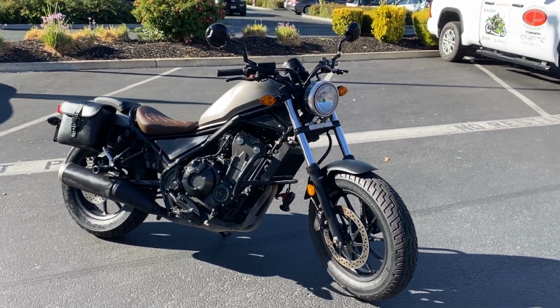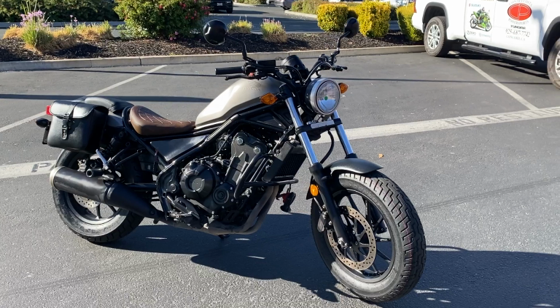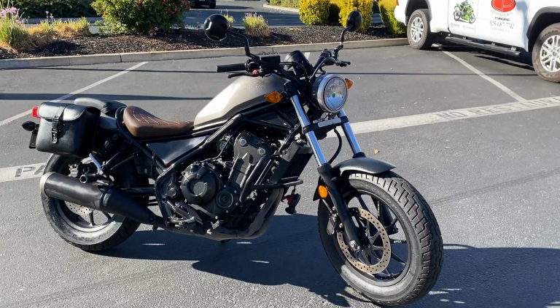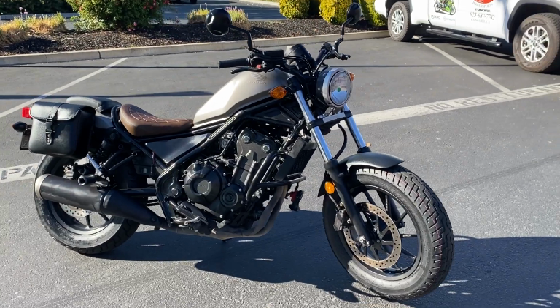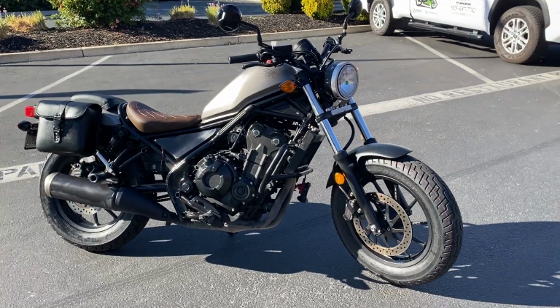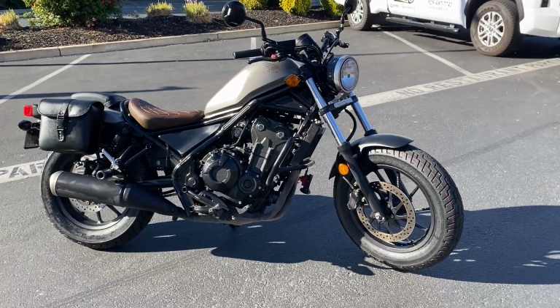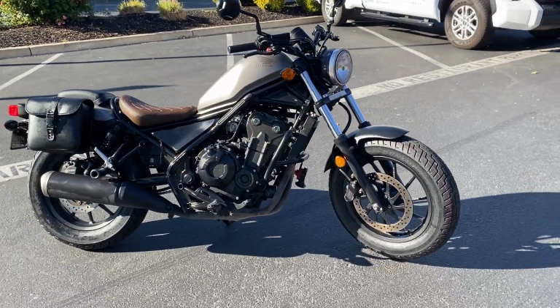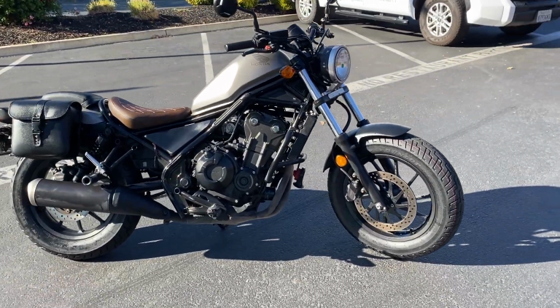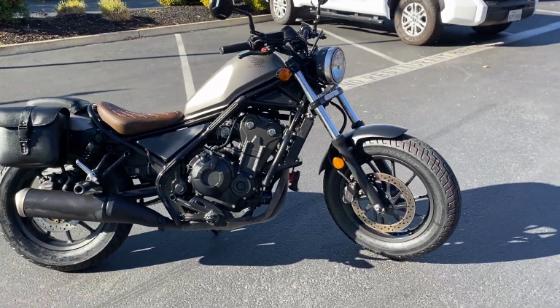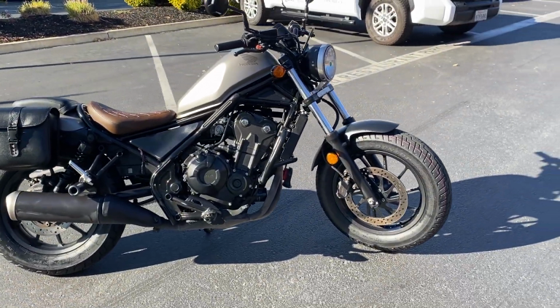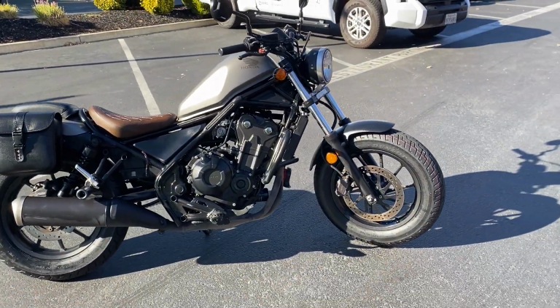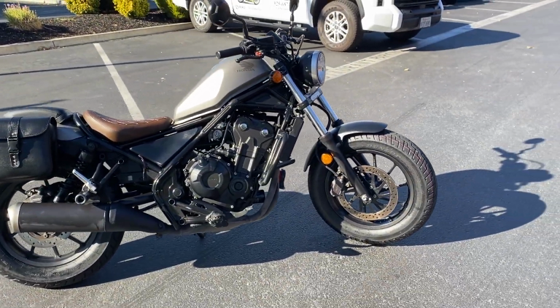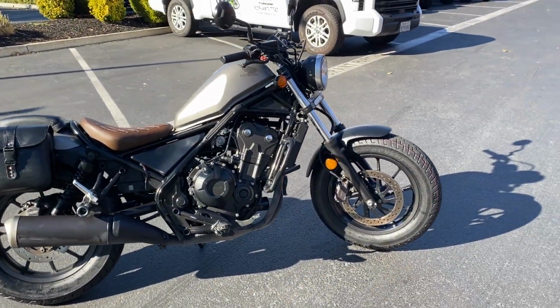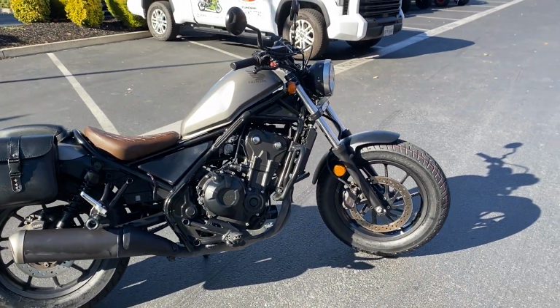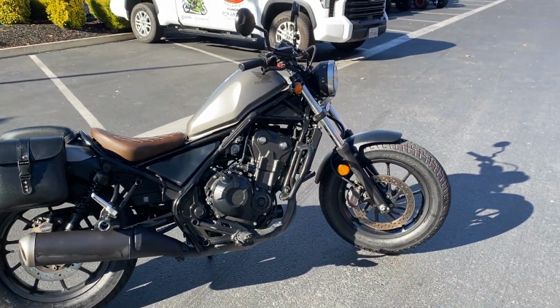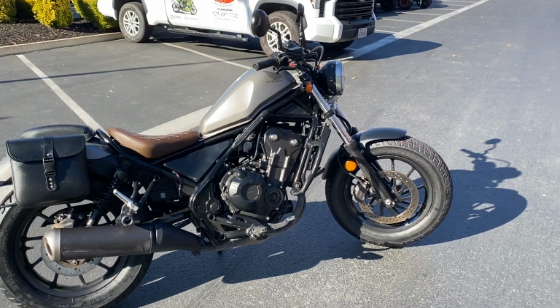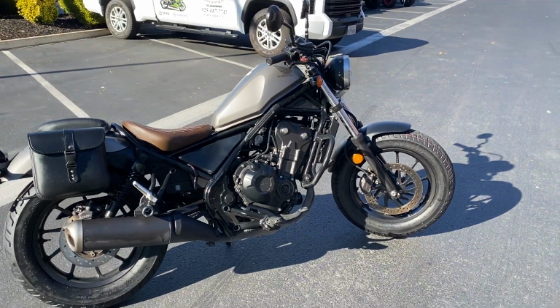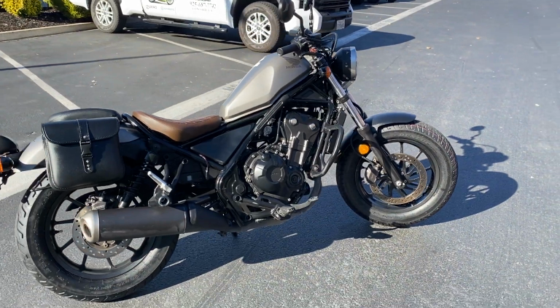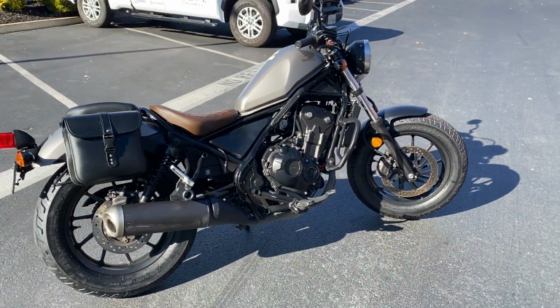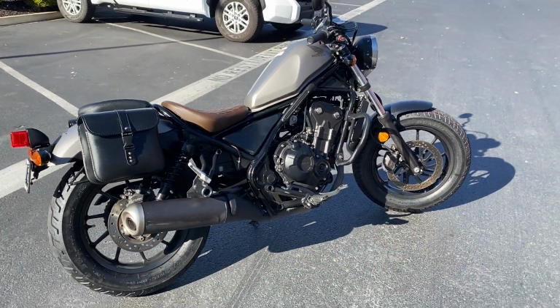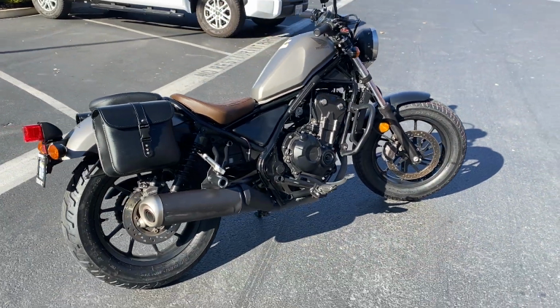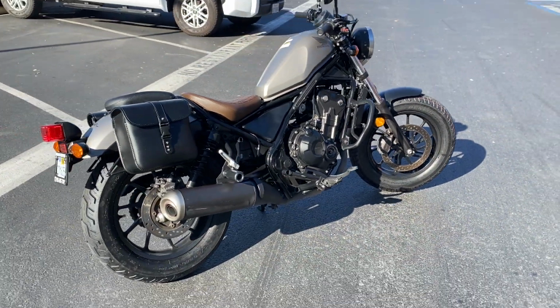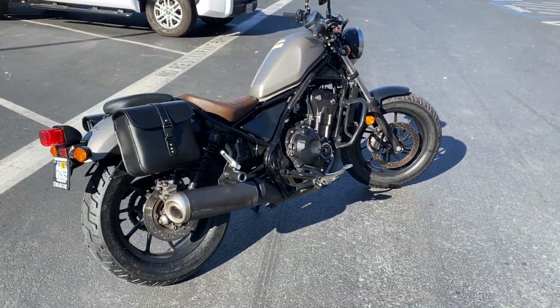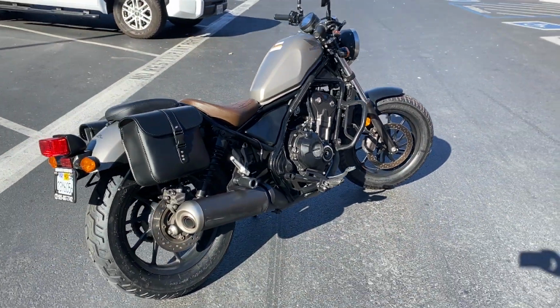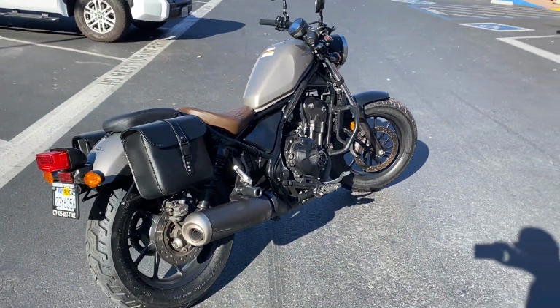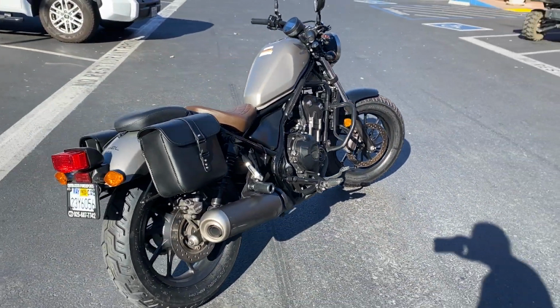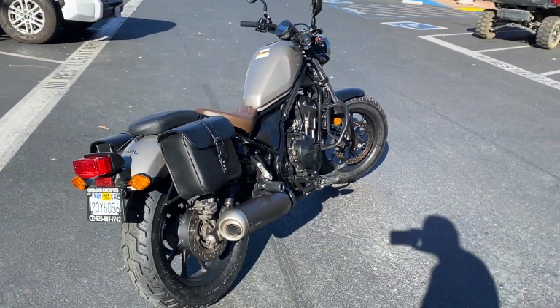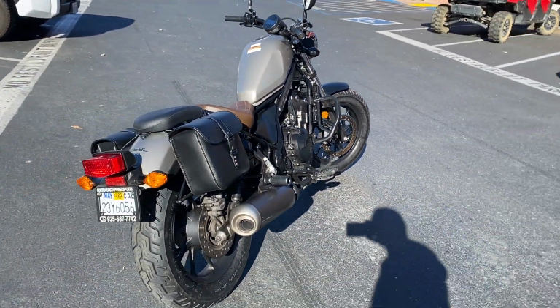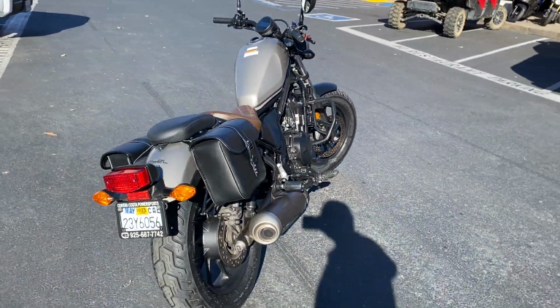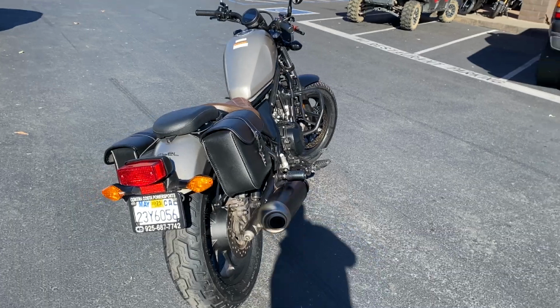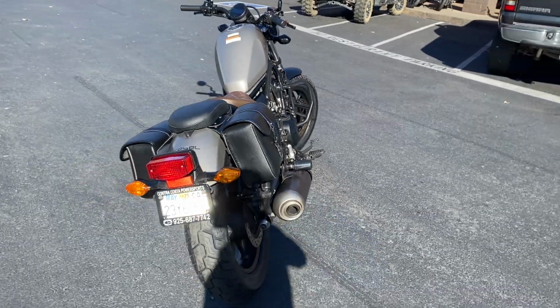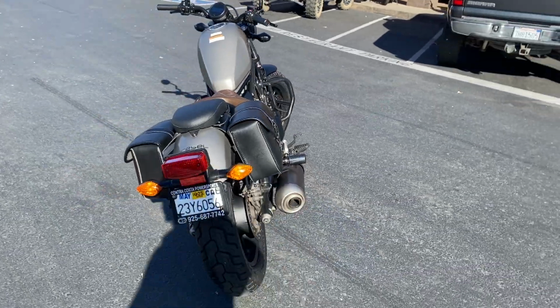It's got that titanium metallic color, engine guards, adjustable levers, saddlebags, a rear seat, and foot pegs.